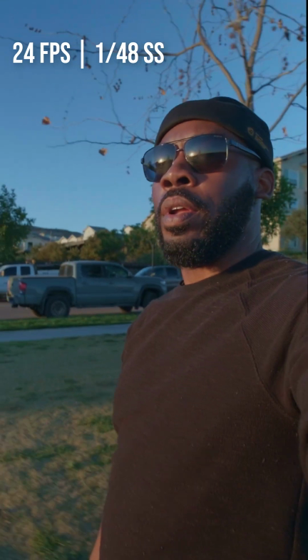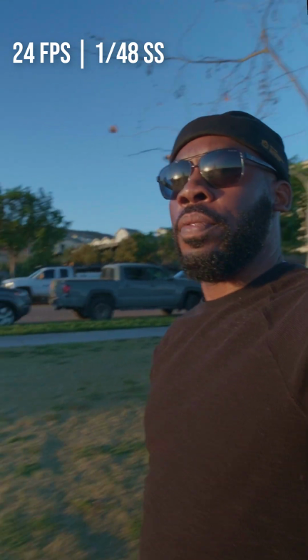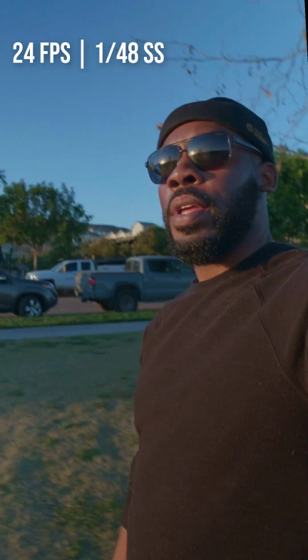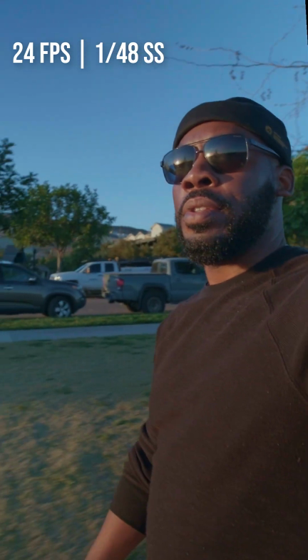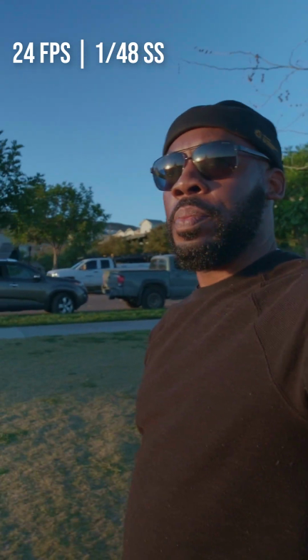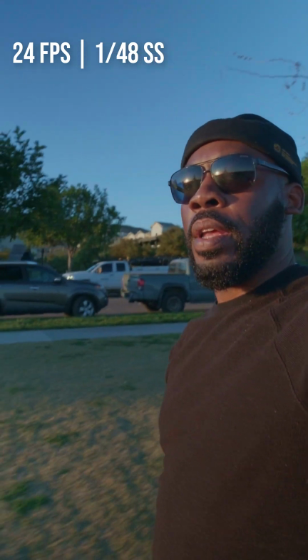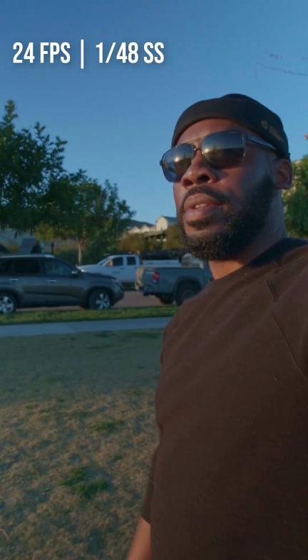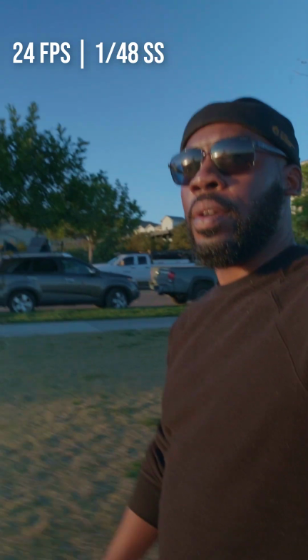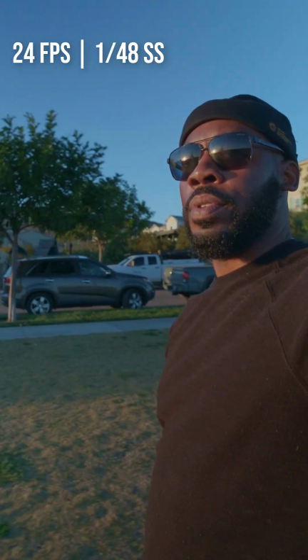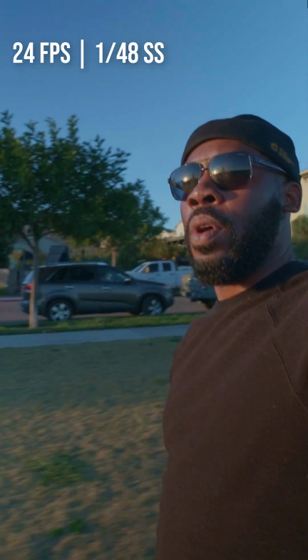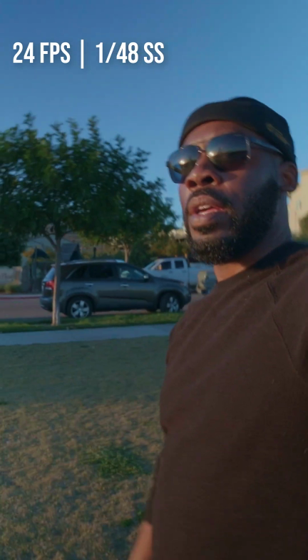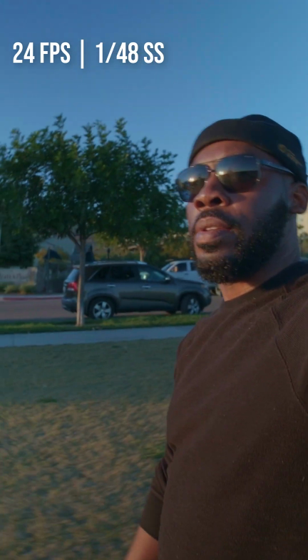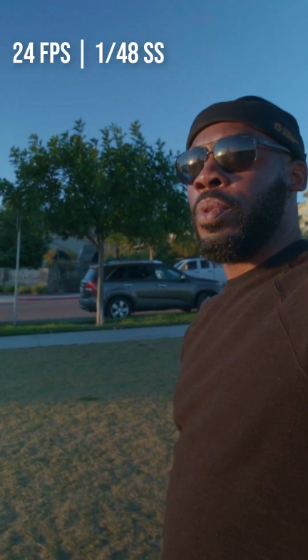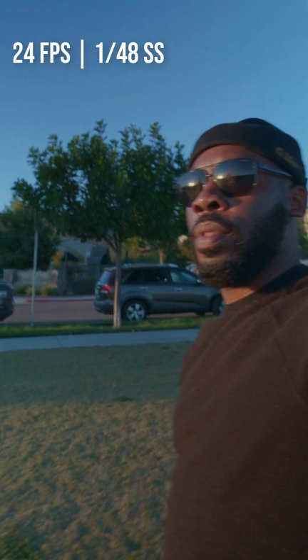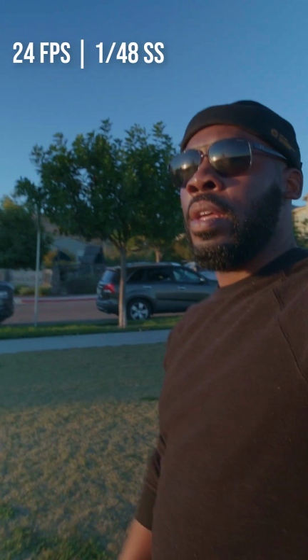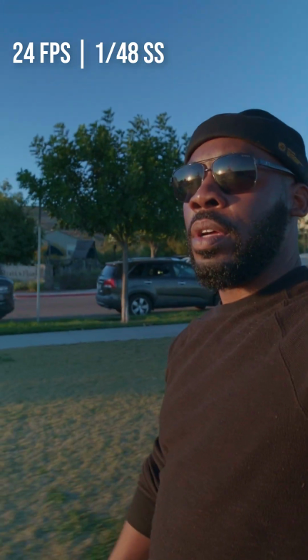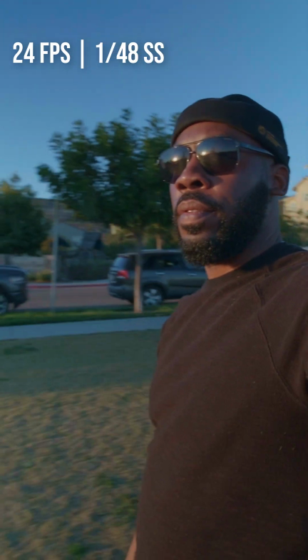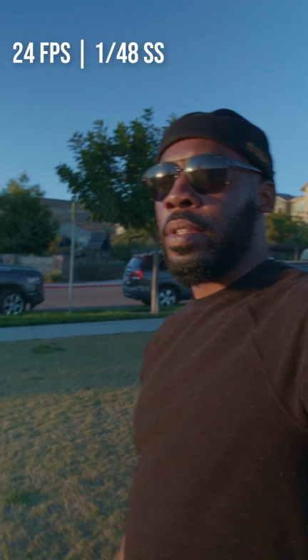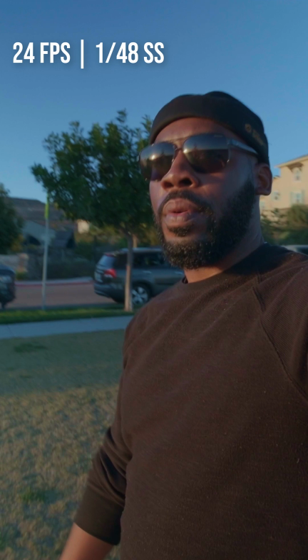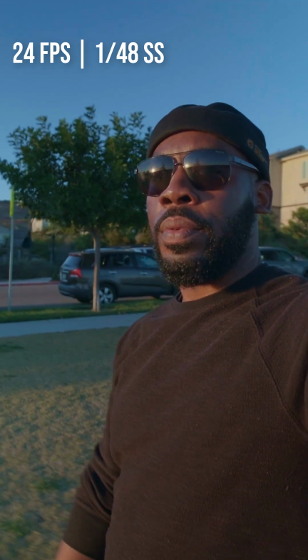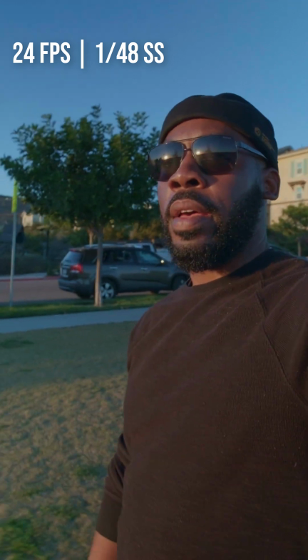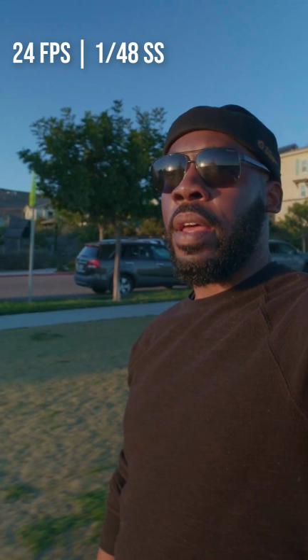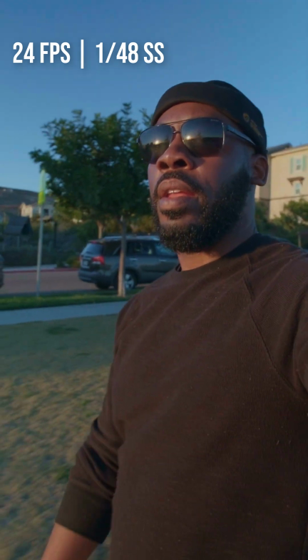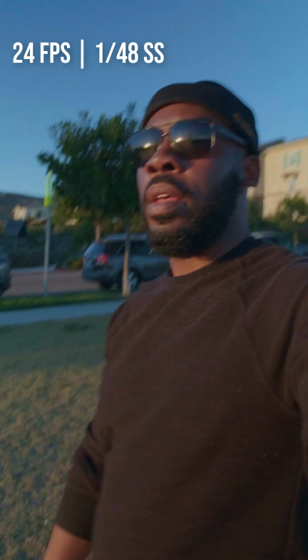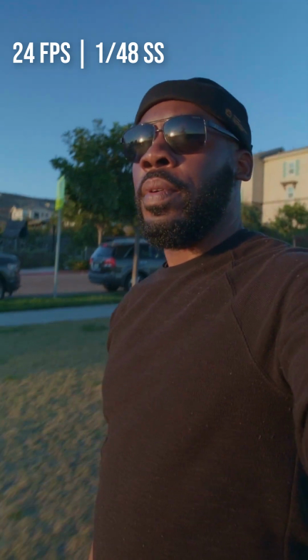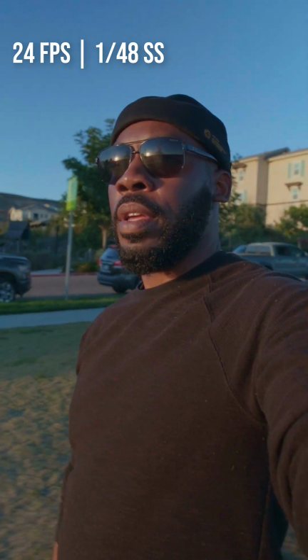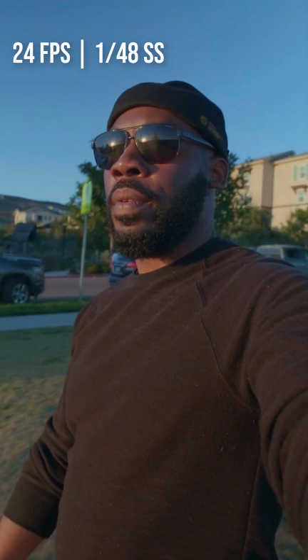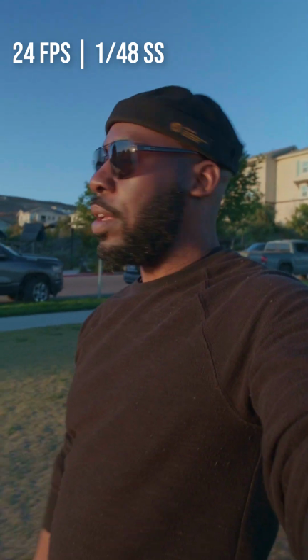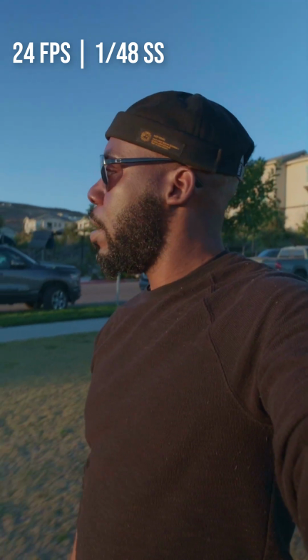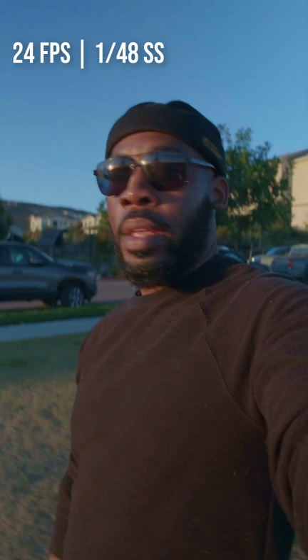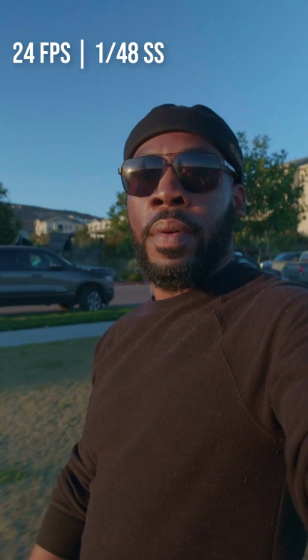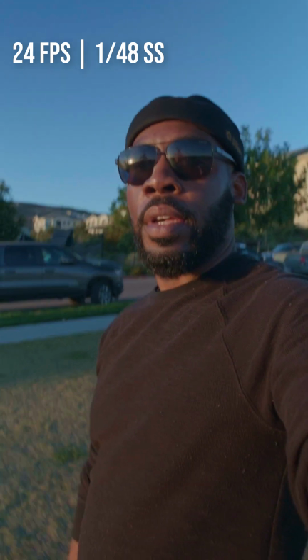One over 48 shutter speed — how does it look? We're just walking. Is it smooth? Jello effect — do we have that? How are we looking?